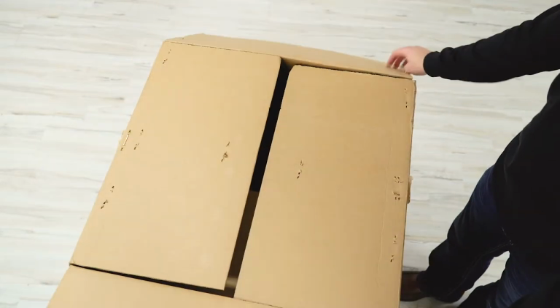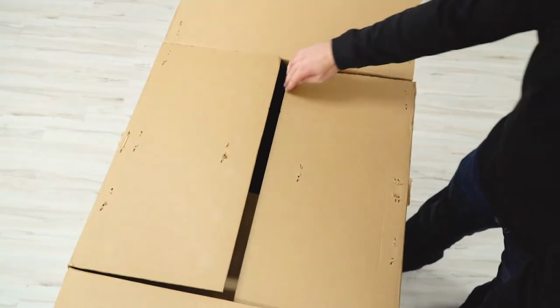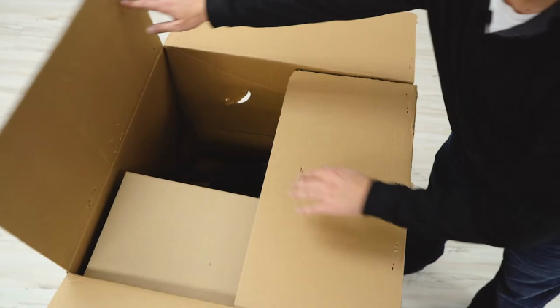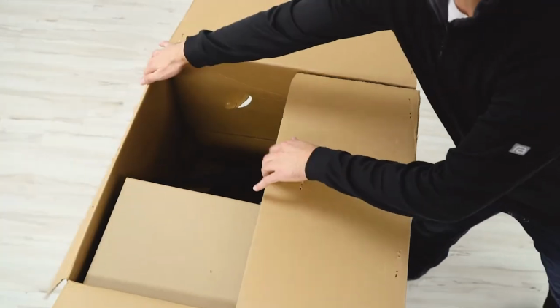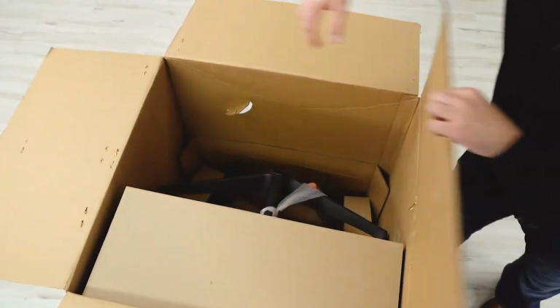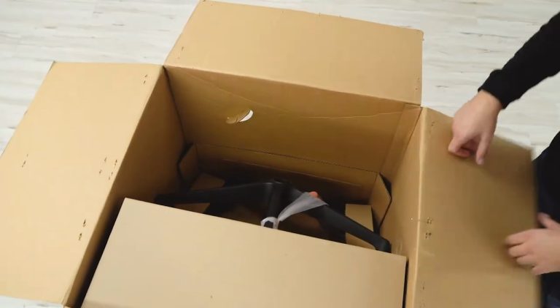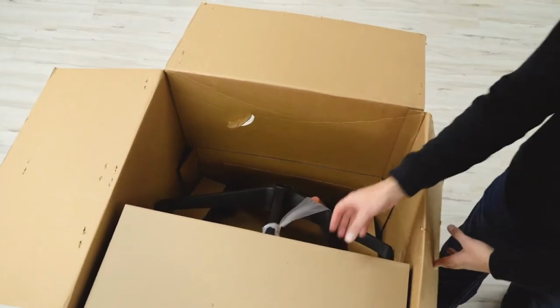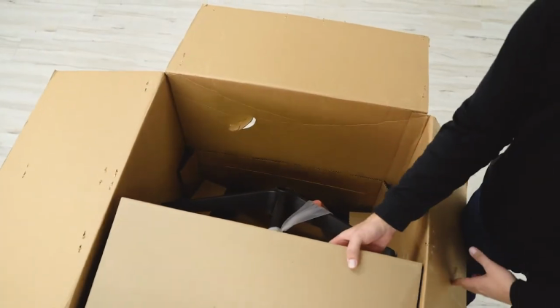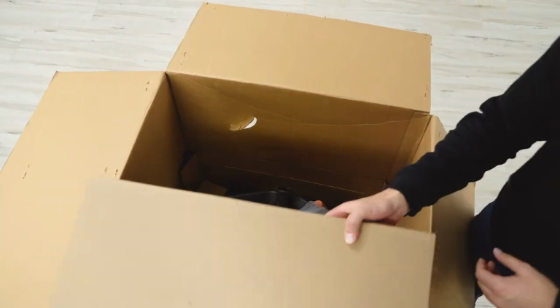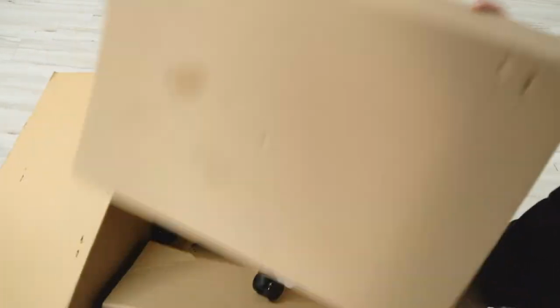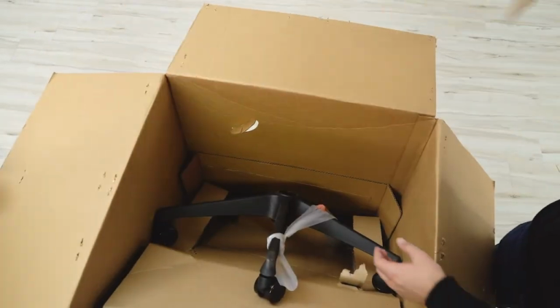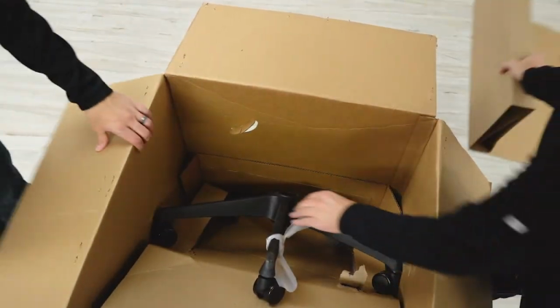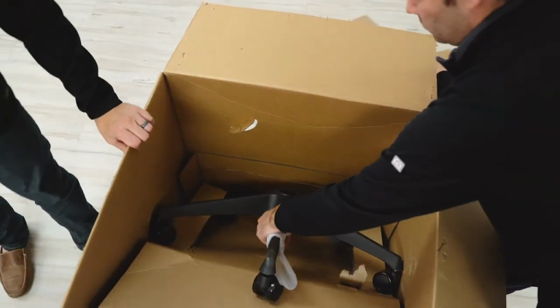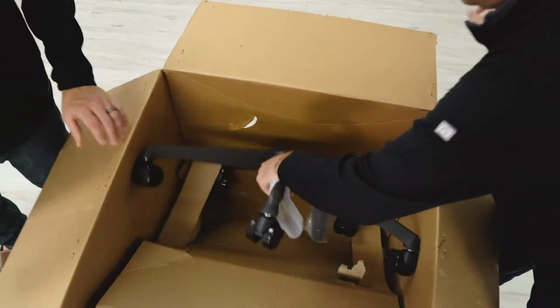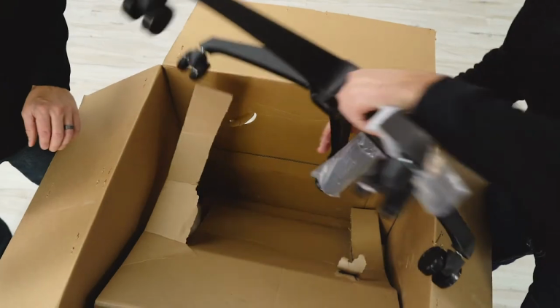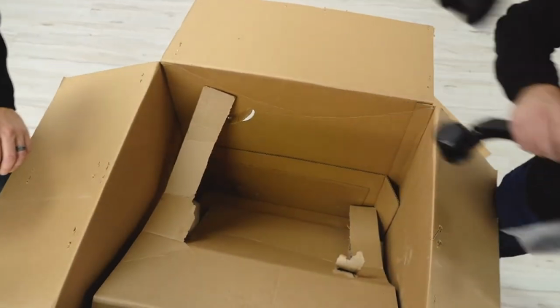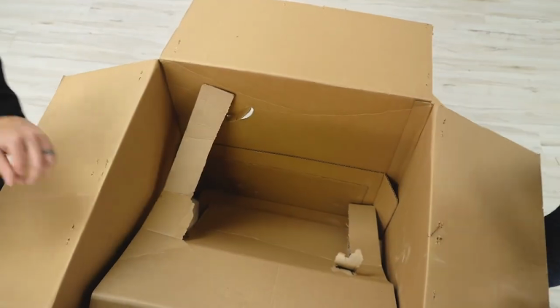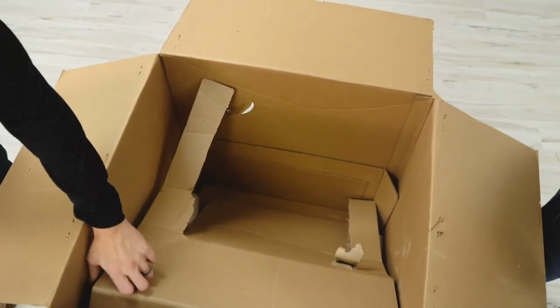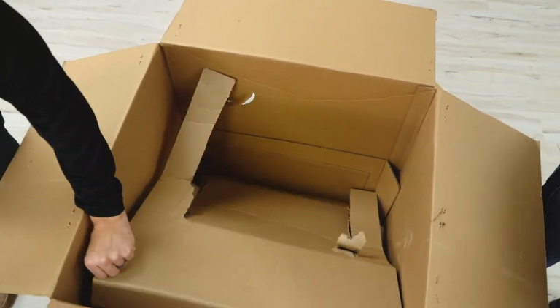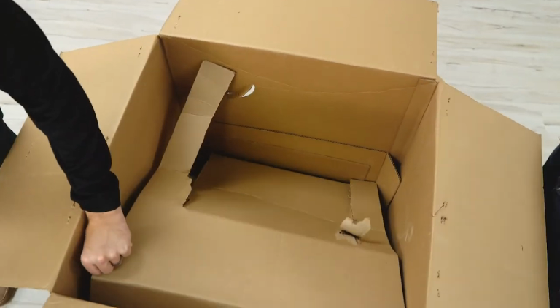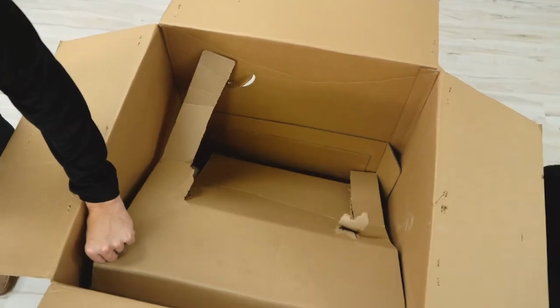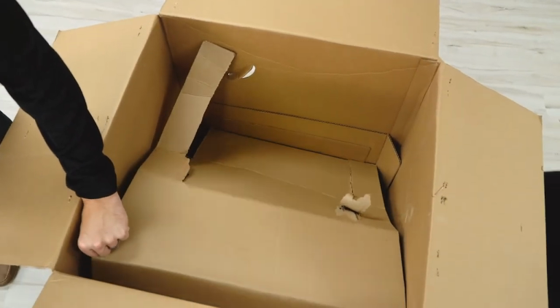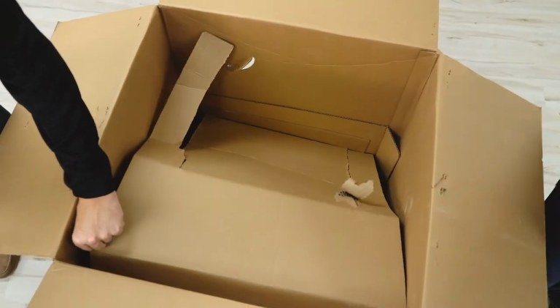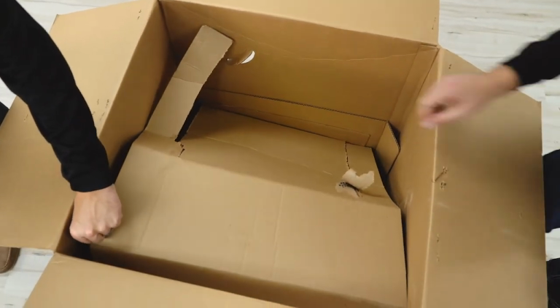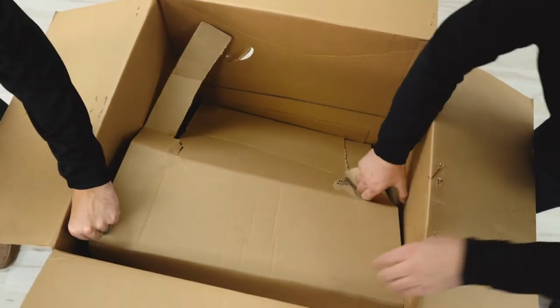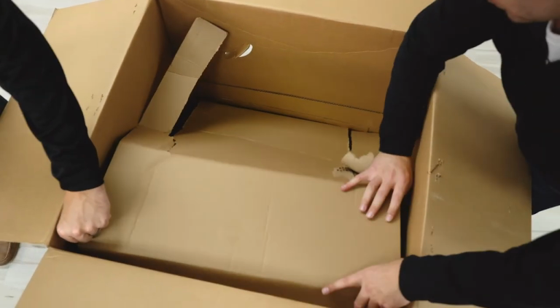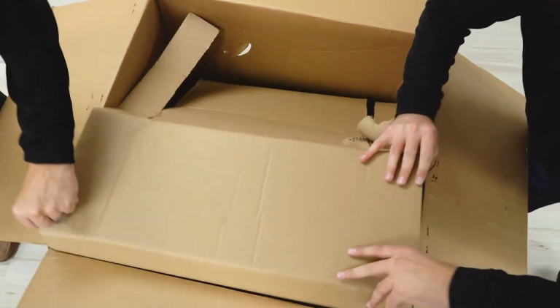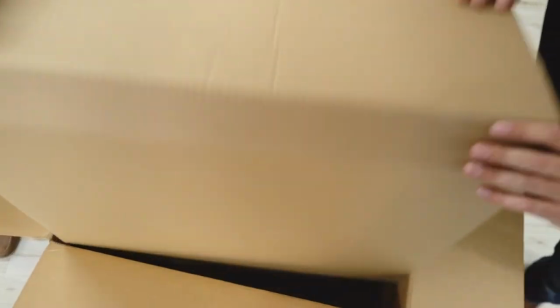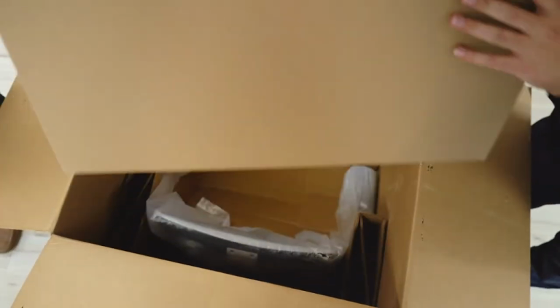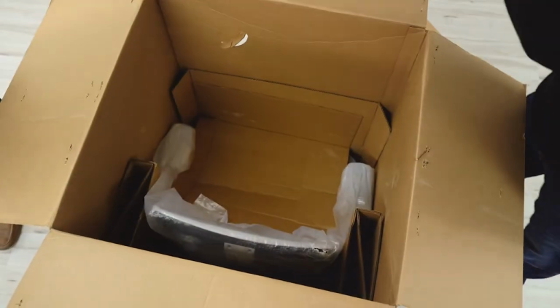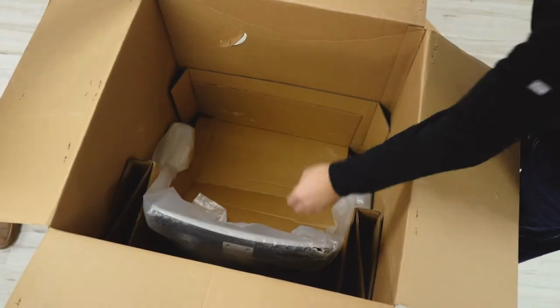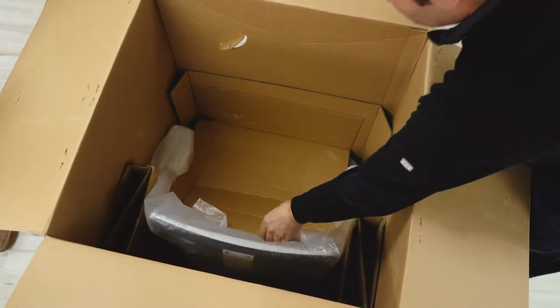The Truly Chair arrives almost fully assembled. It comes with the base and casters already pre-assembled, the cylinder, and then the top part of the chair which is the back and seat combined. You just need to put these three pieces together and the assembly is complete.